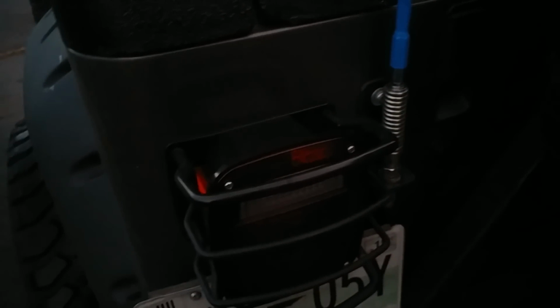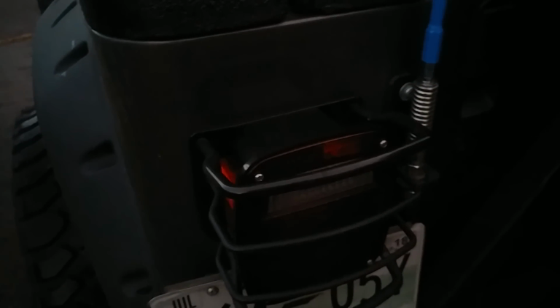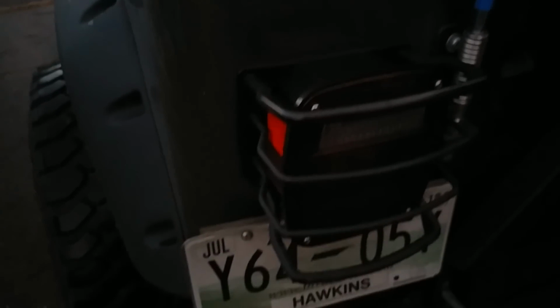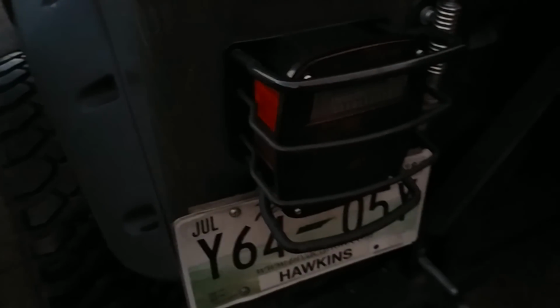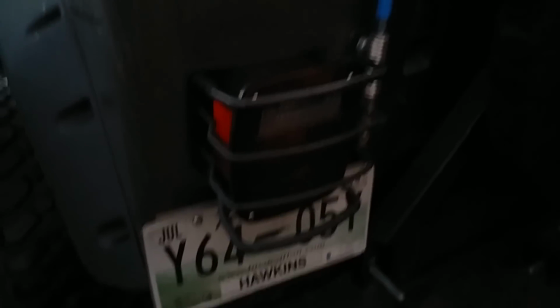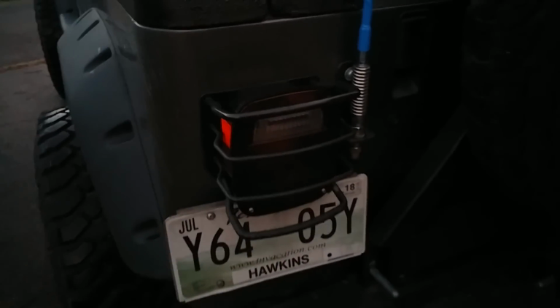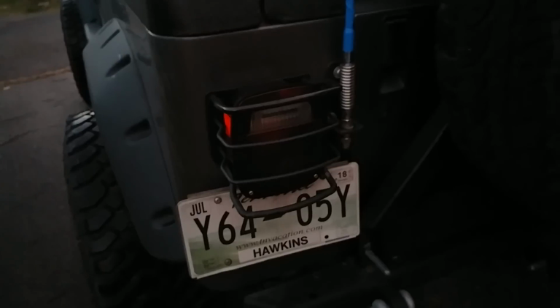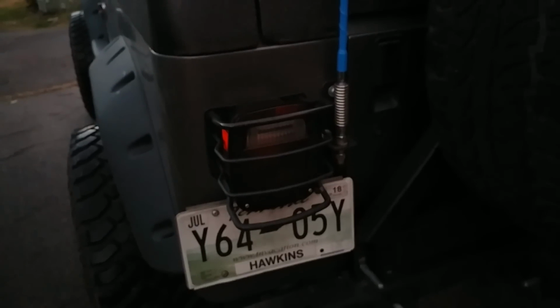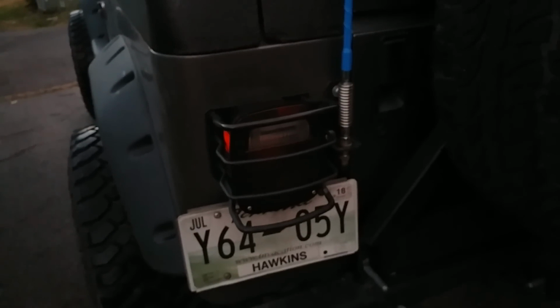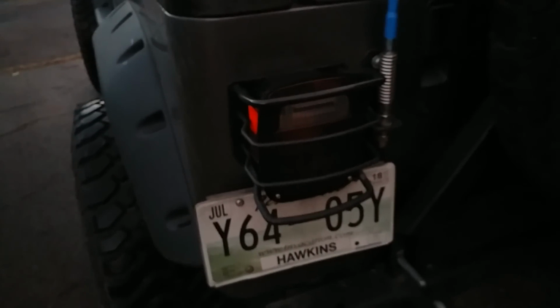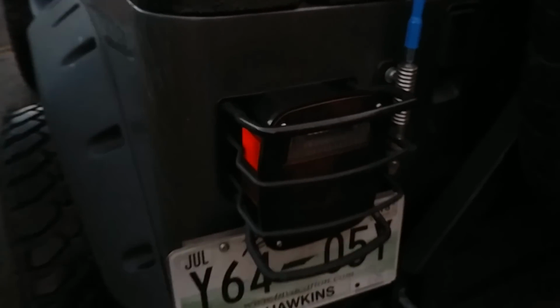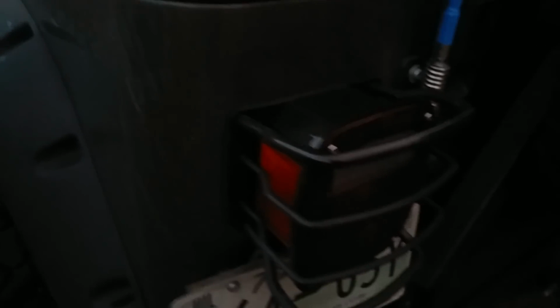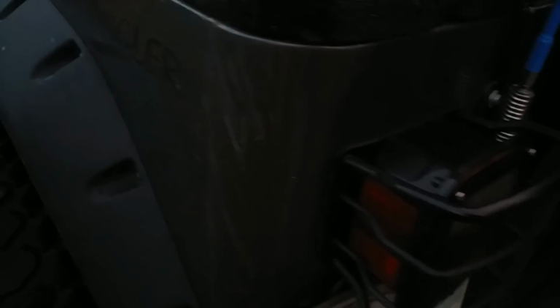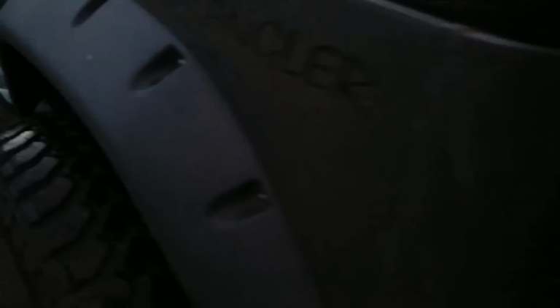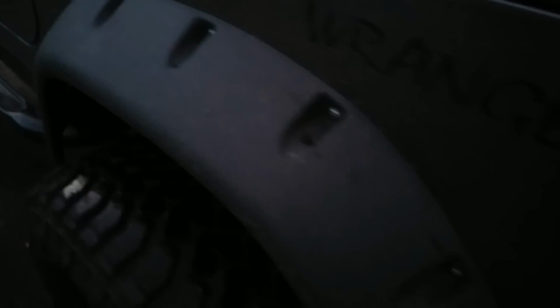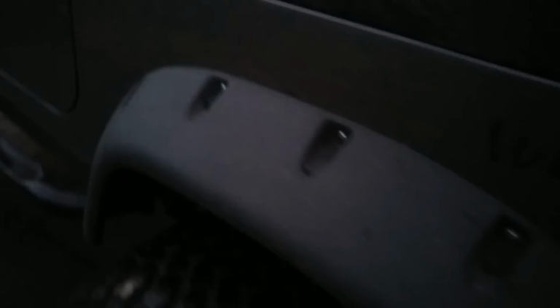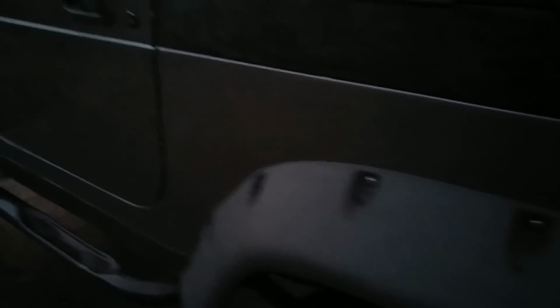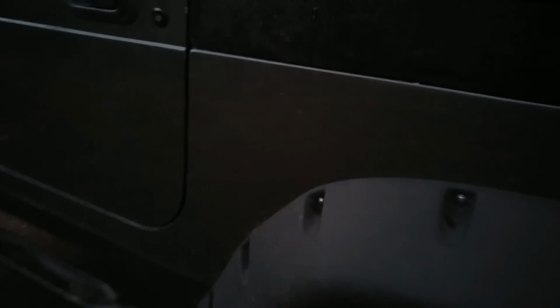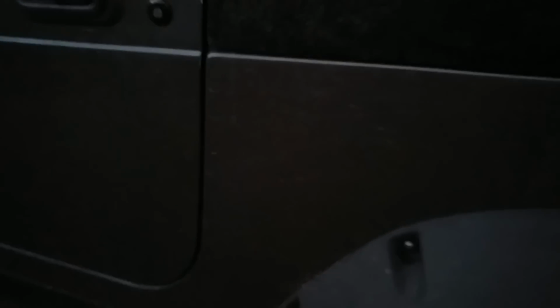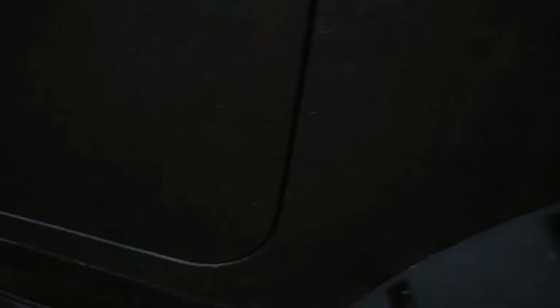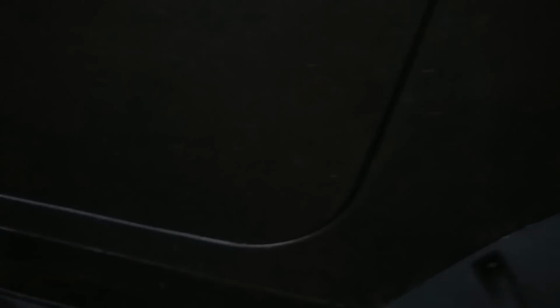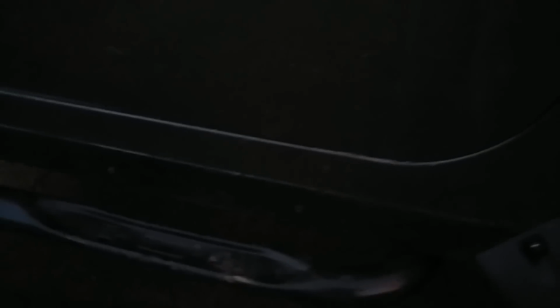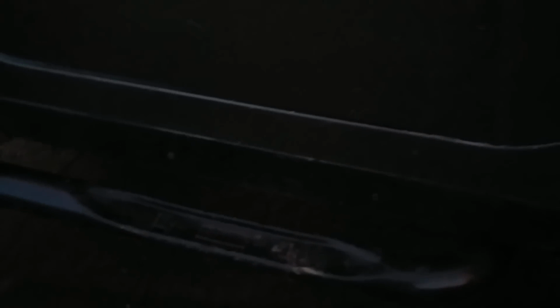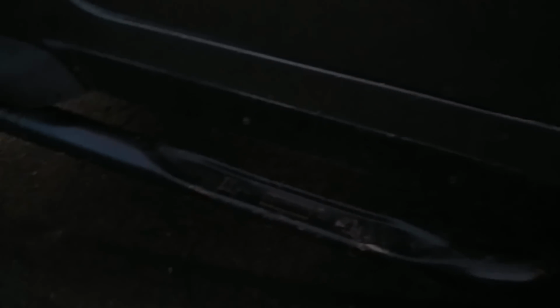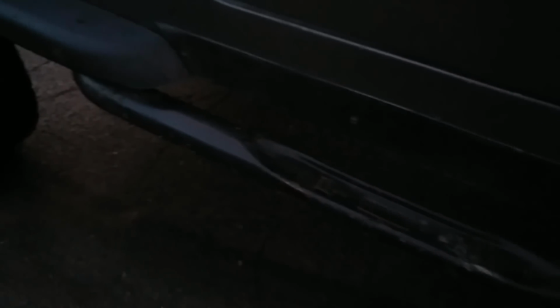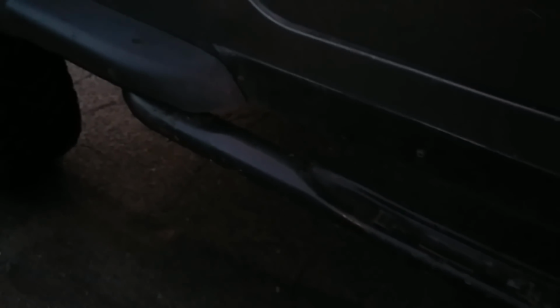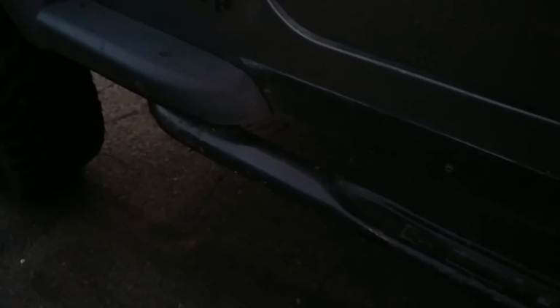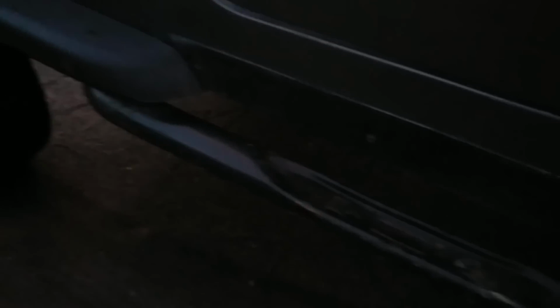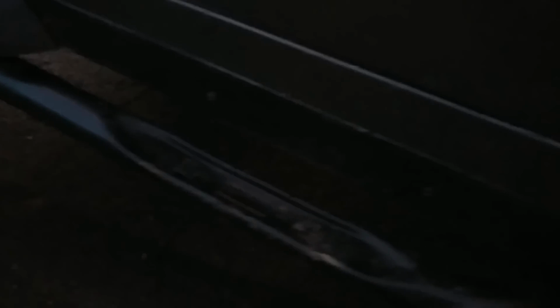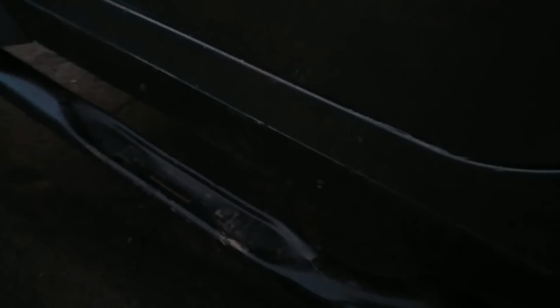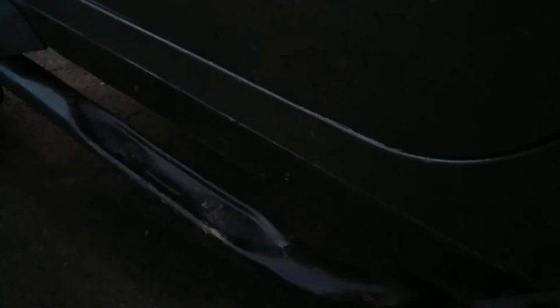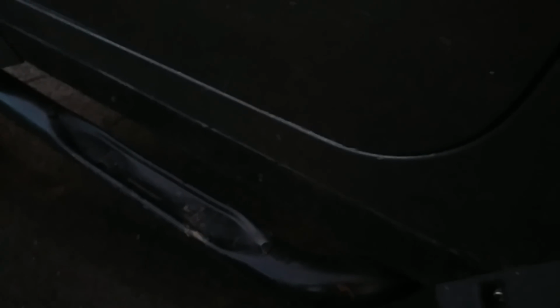Tail light guards — can't remember where I got those from, but they are fairly cheap. Some cheap nerf bars too — don't know where I got those from either.